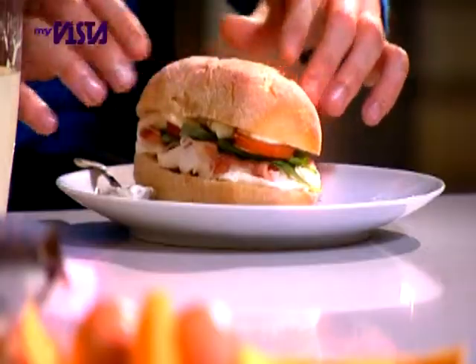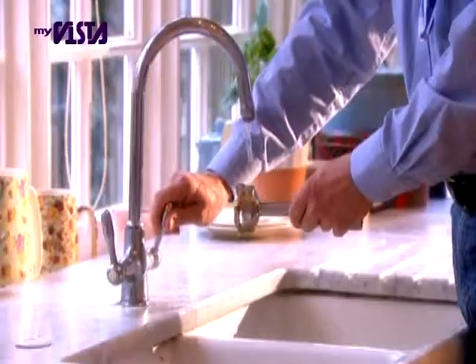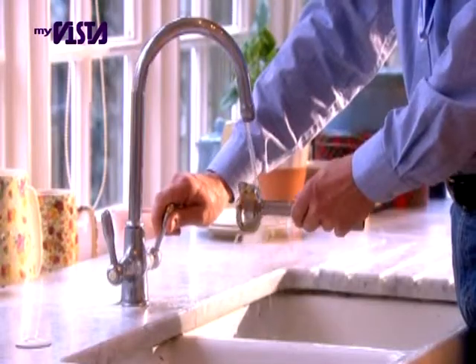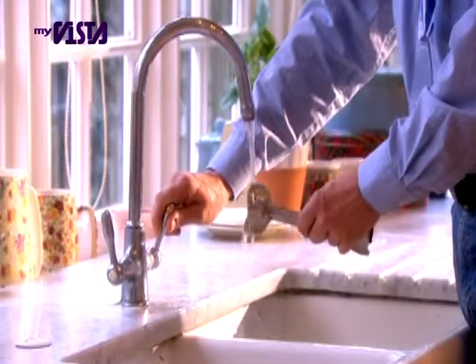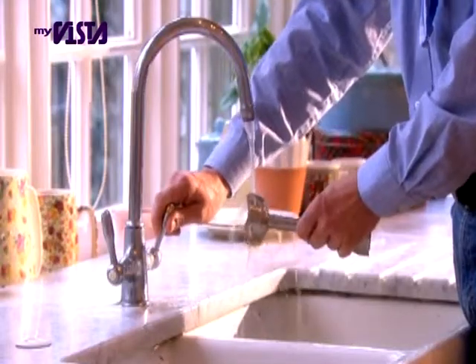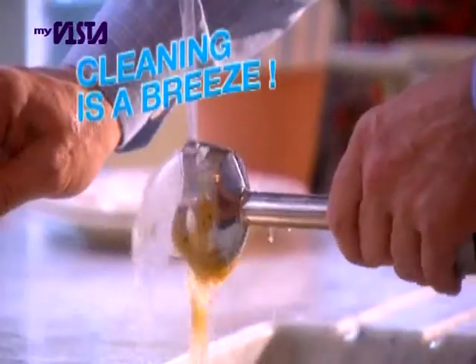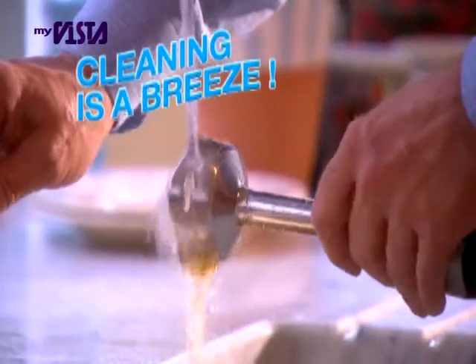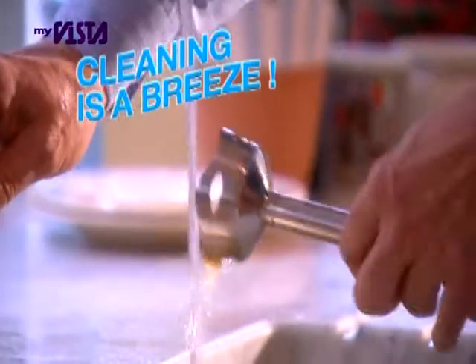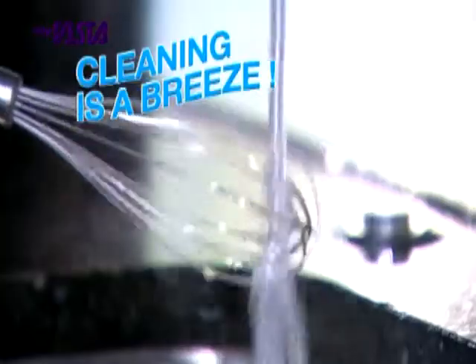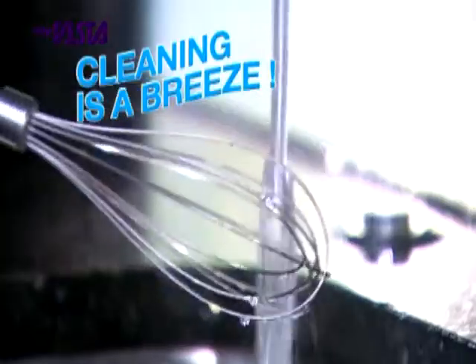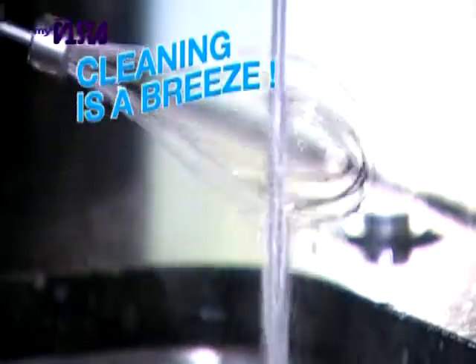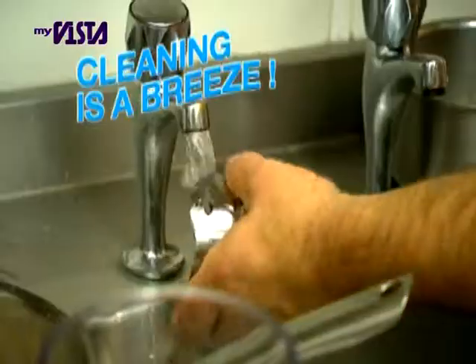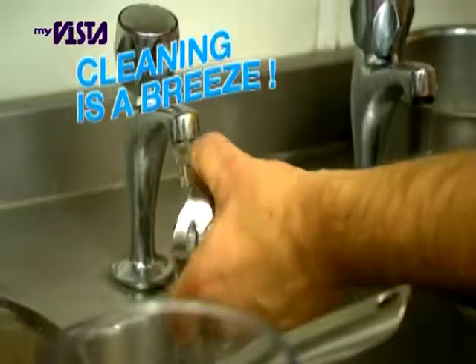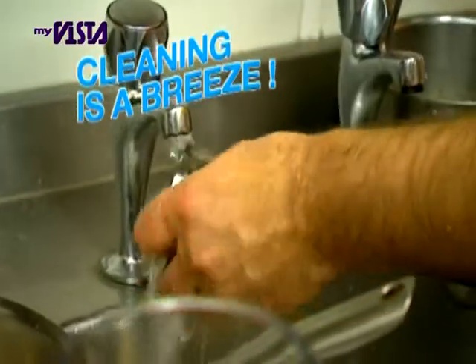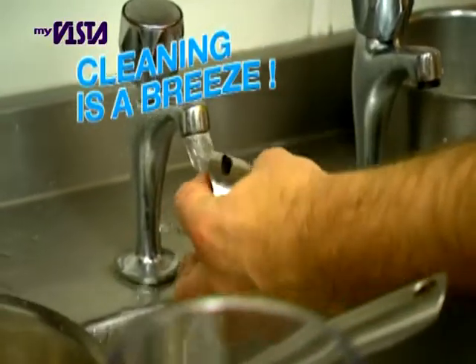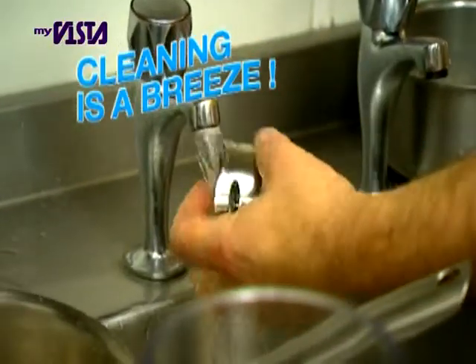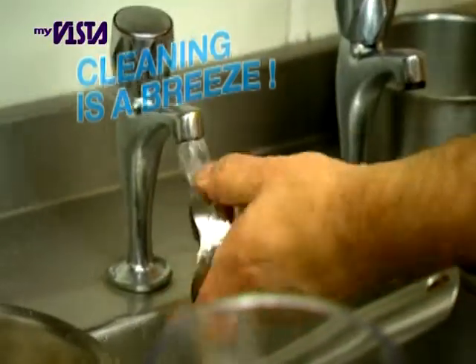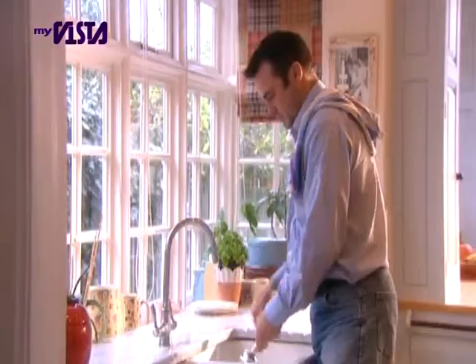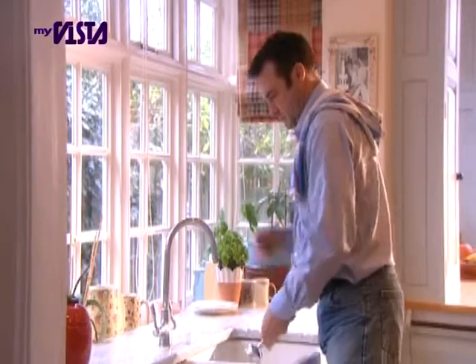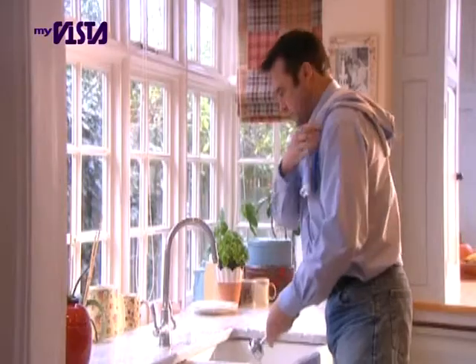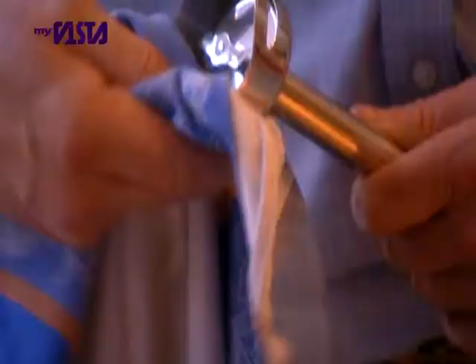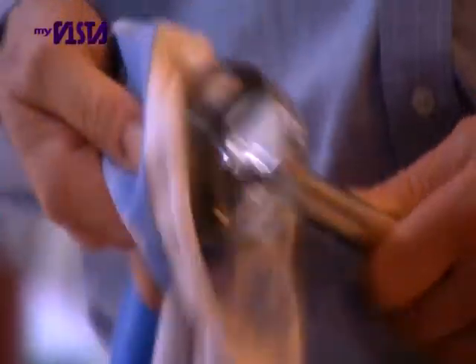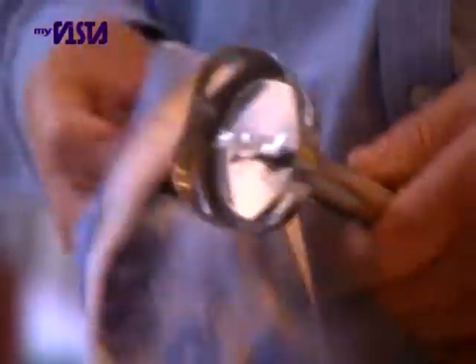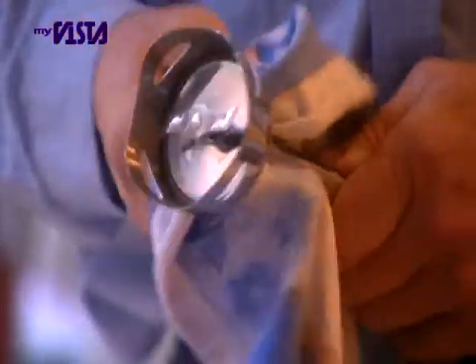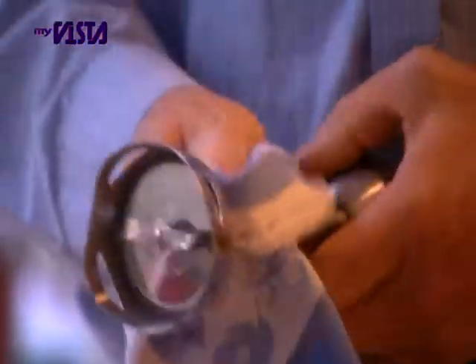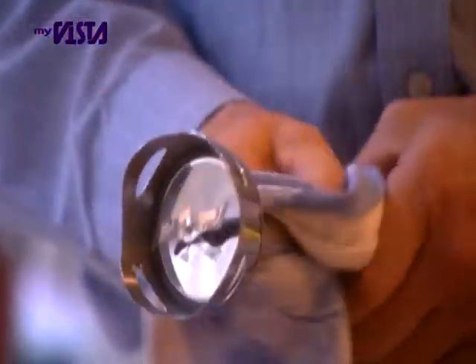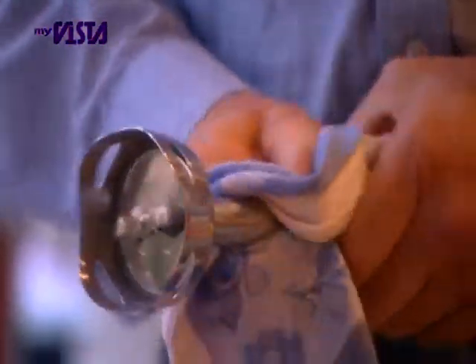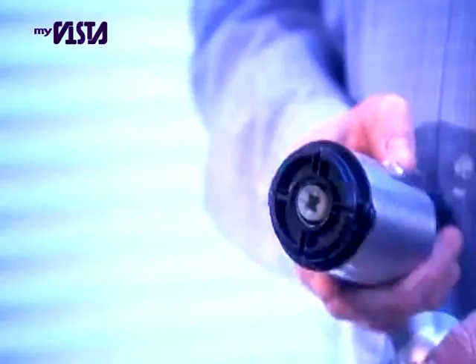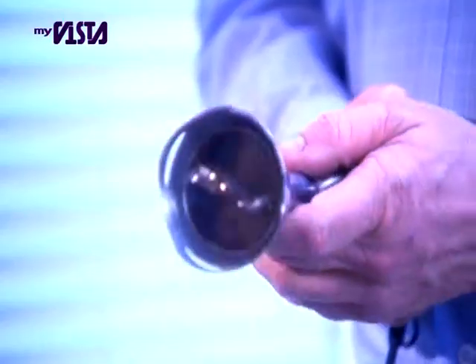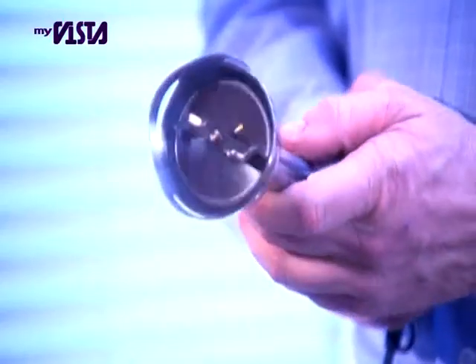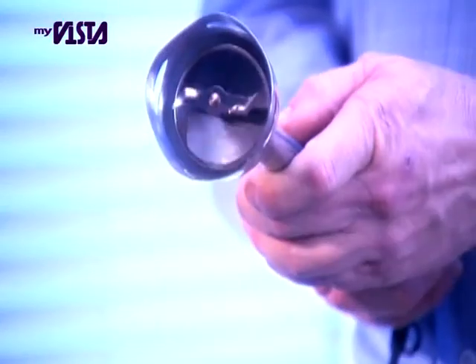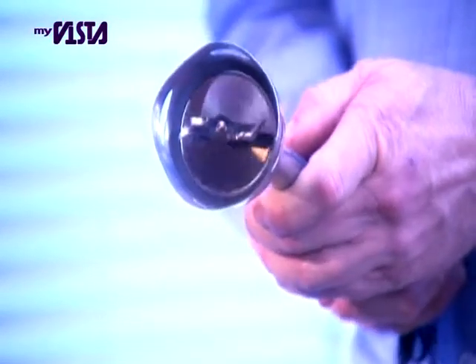Clean-up is done at top speed too. Just rinse under the tap or a blast in hot soapy water and that's it. You're speeding off to the next job.